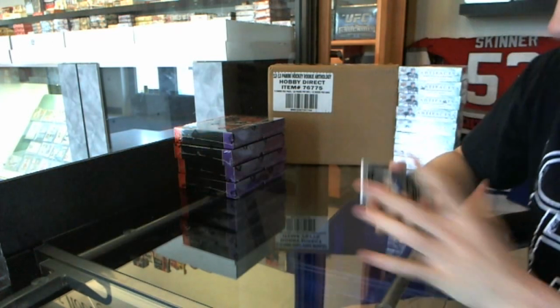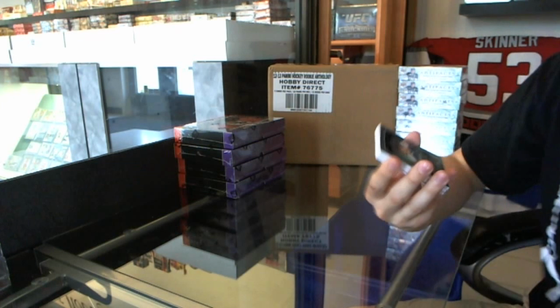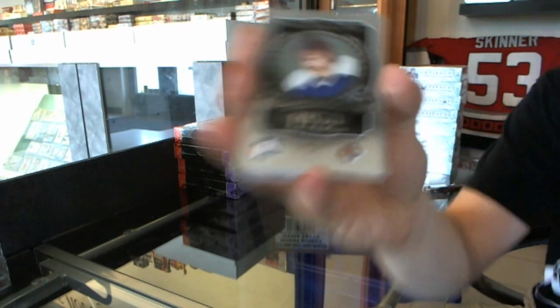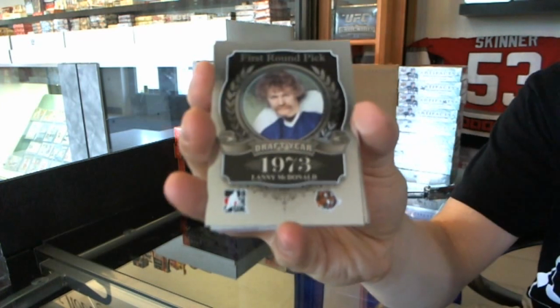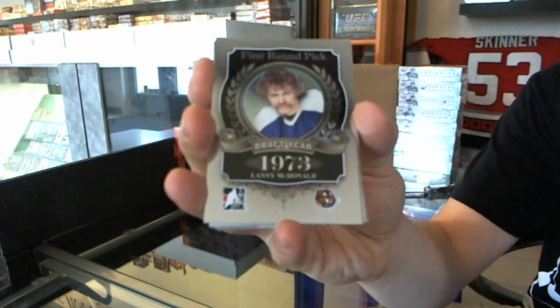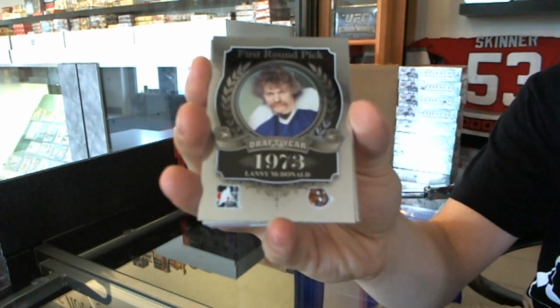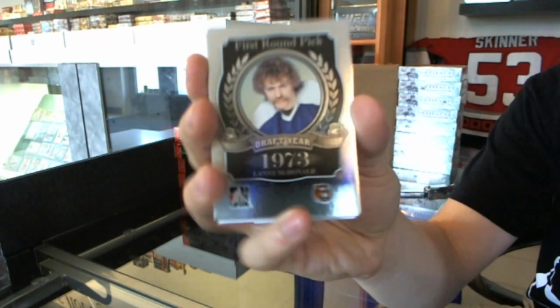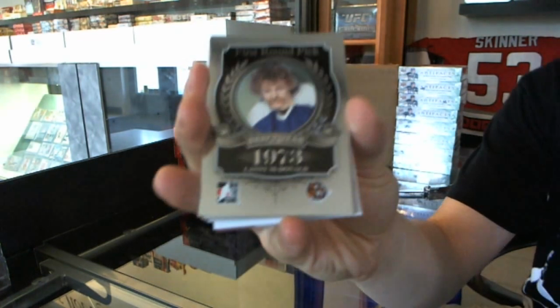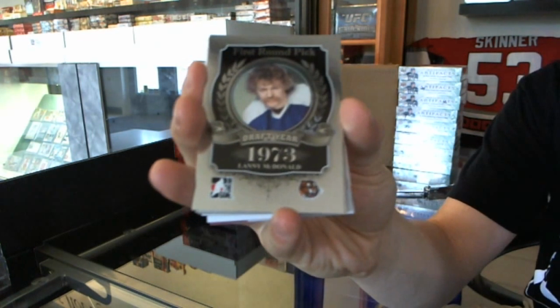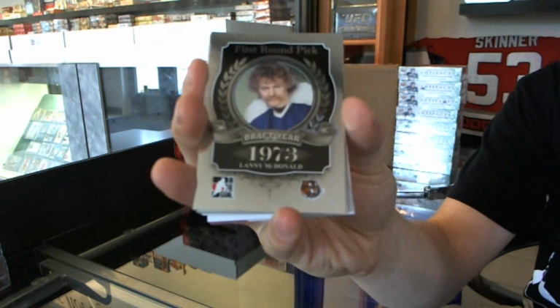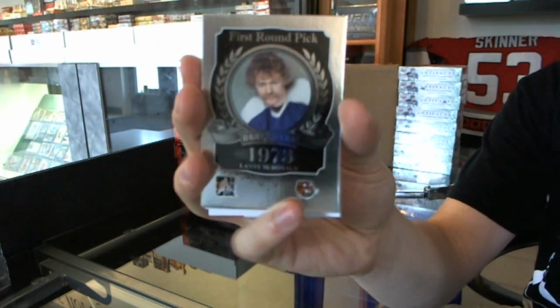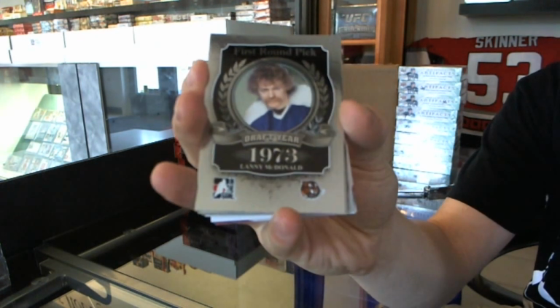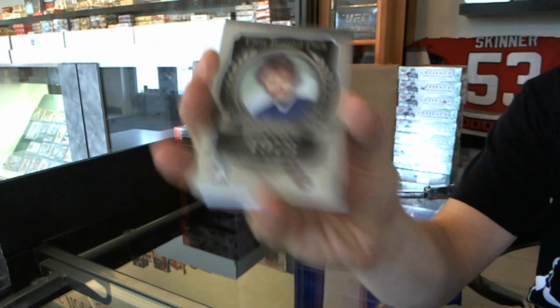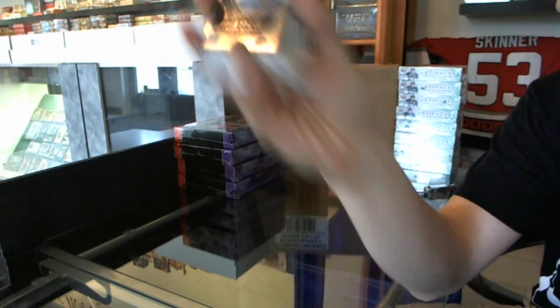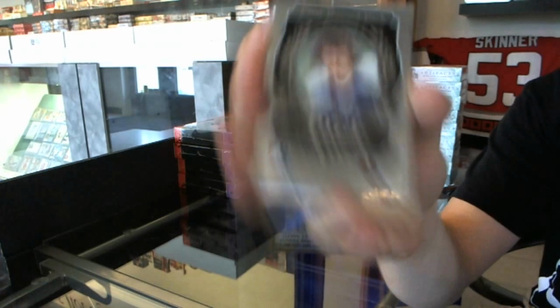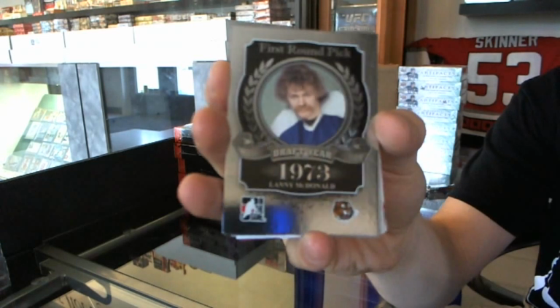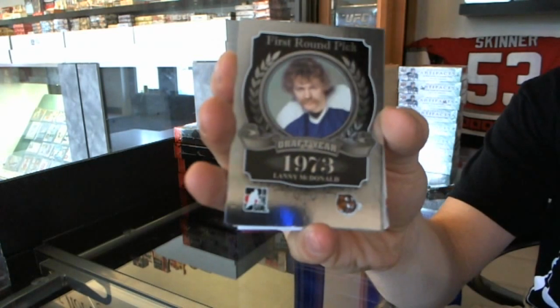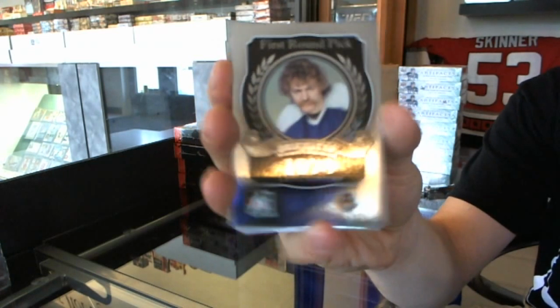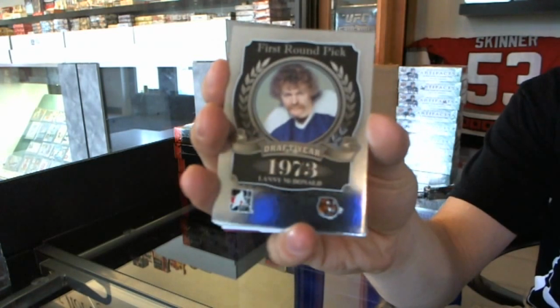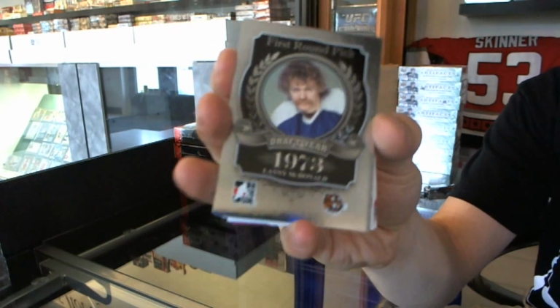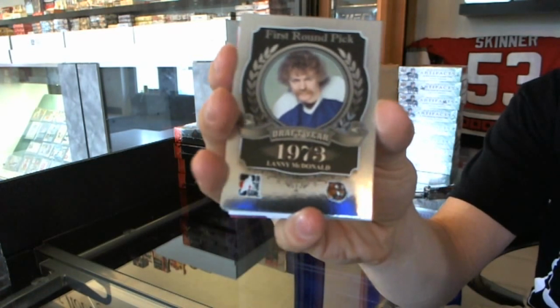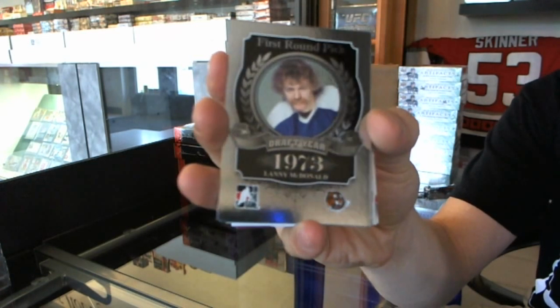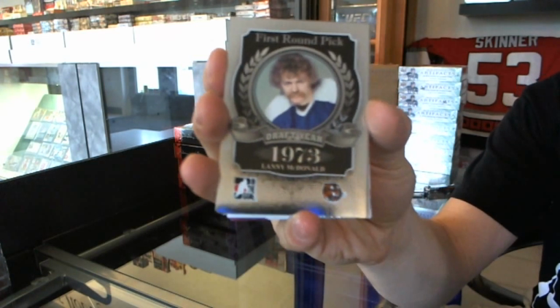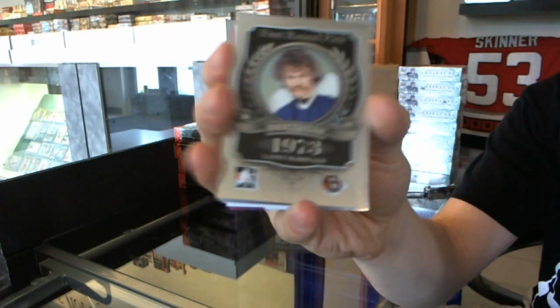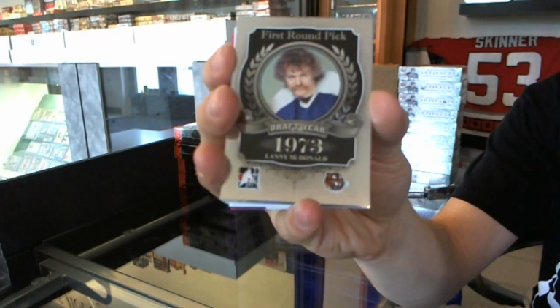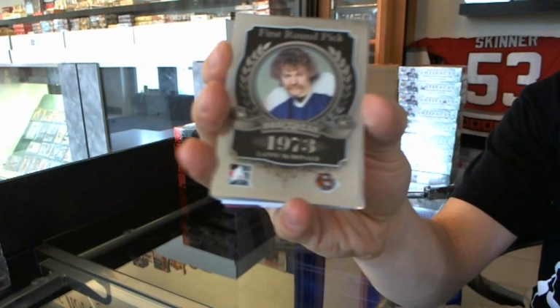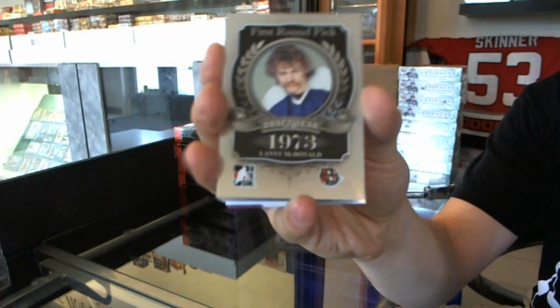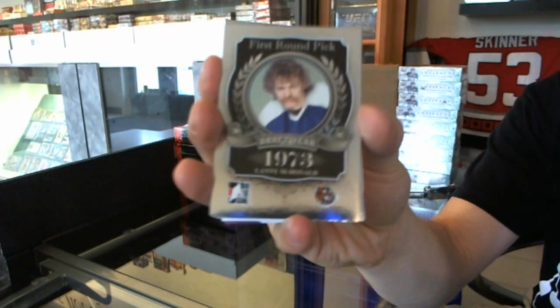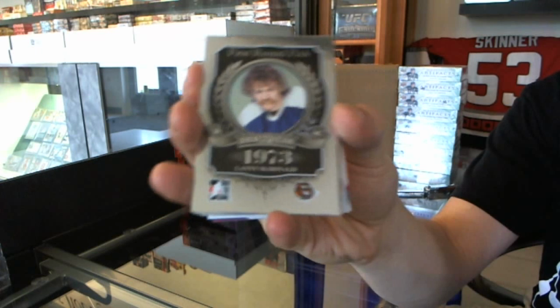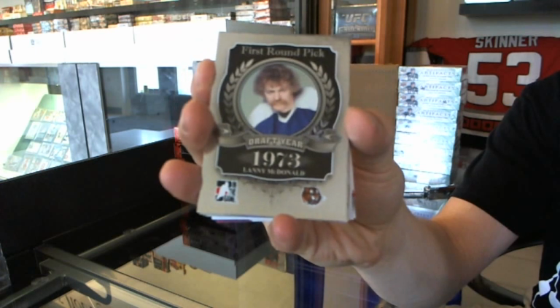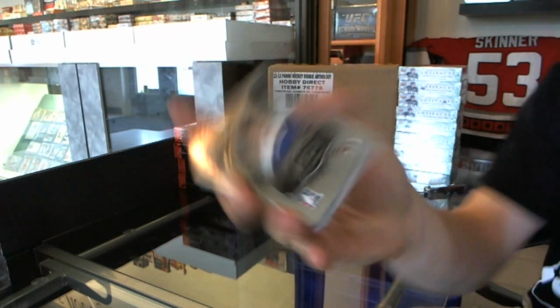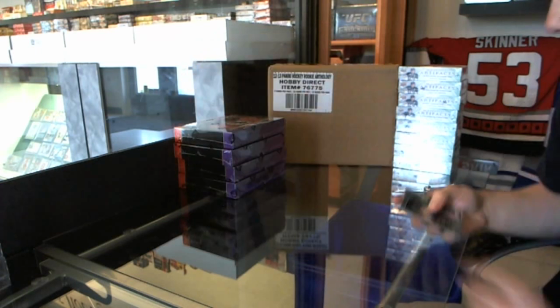Alright, we start with the first round pick of Lanny McDonald. And as always, the base lots — like the first round picks, base cards, draft surprises, and emeralds — will be split up into lots.